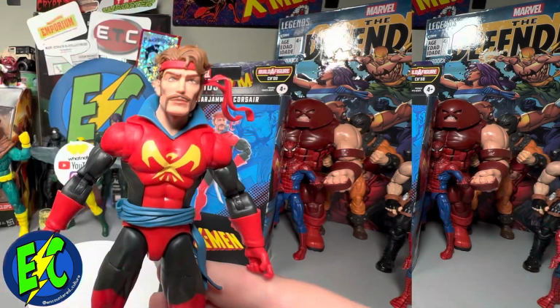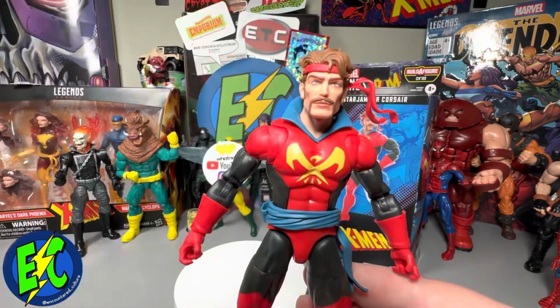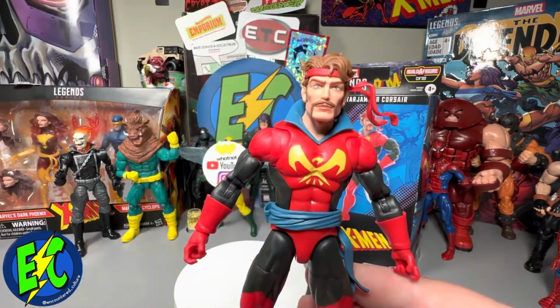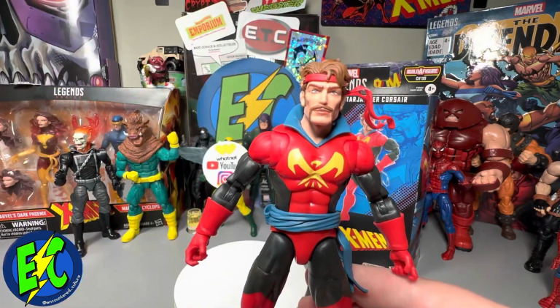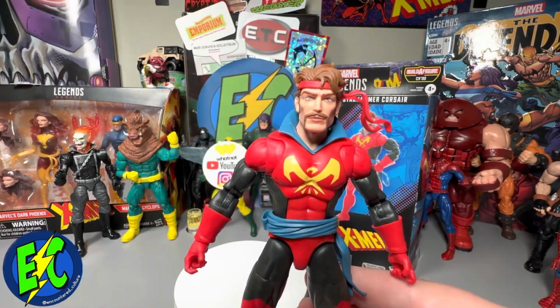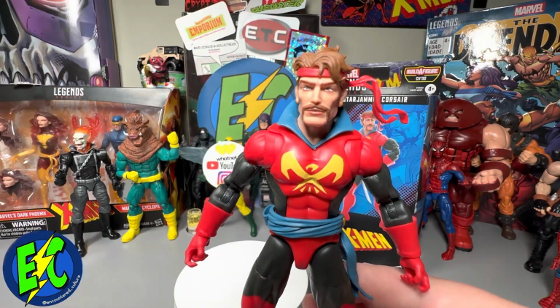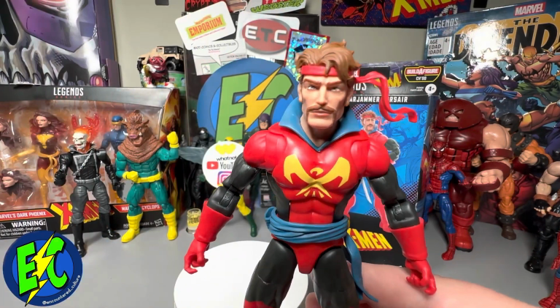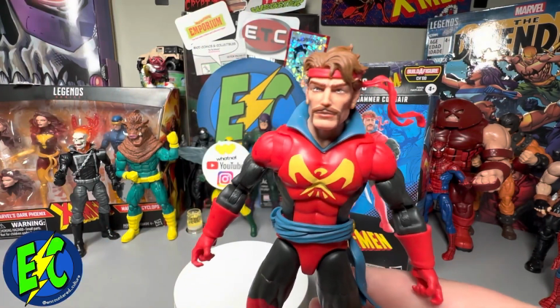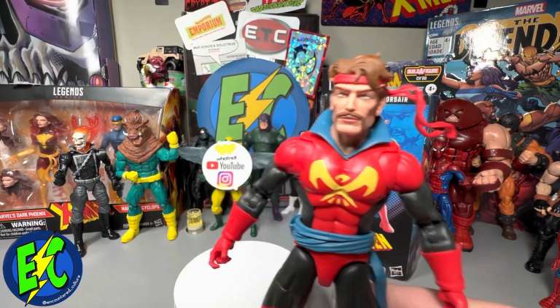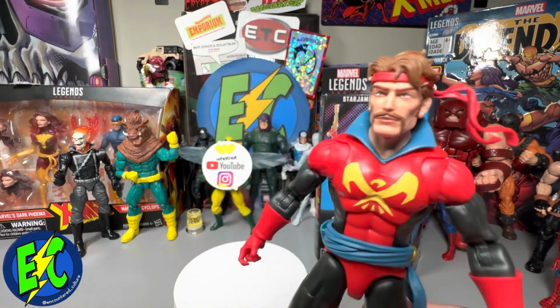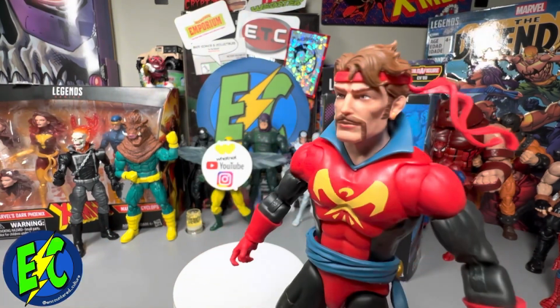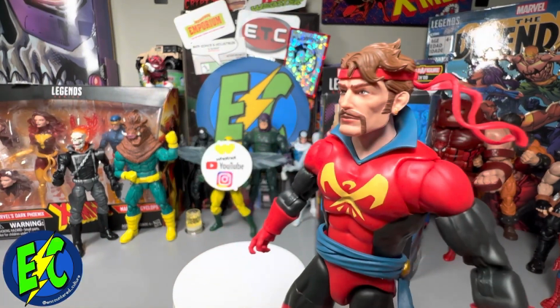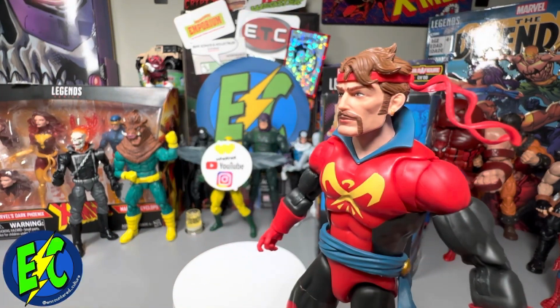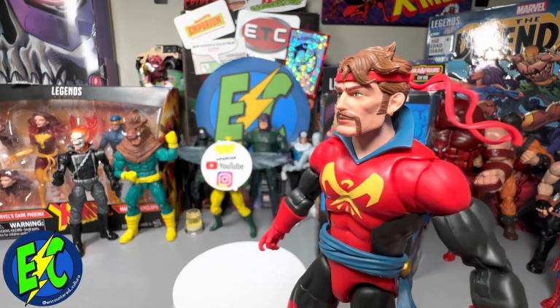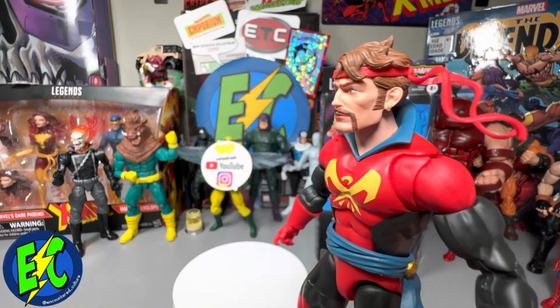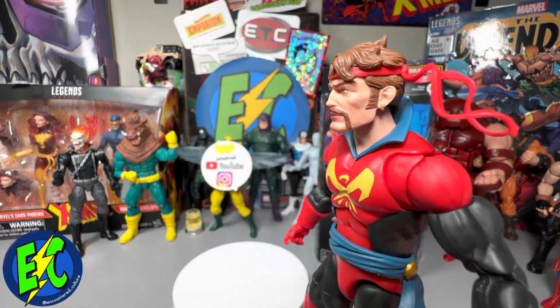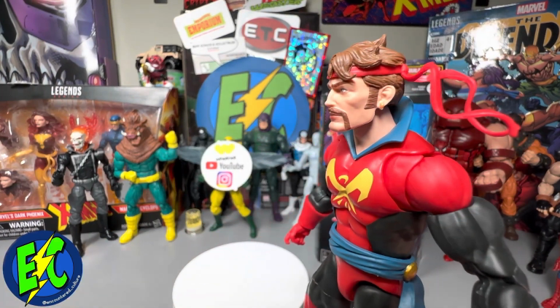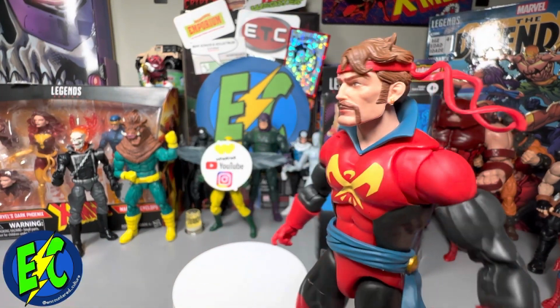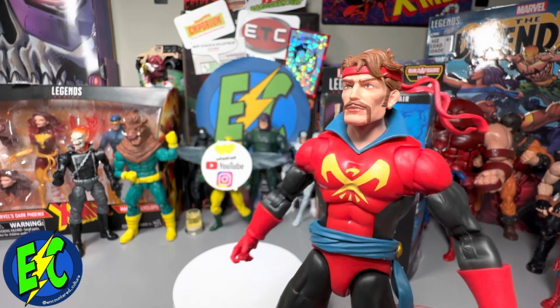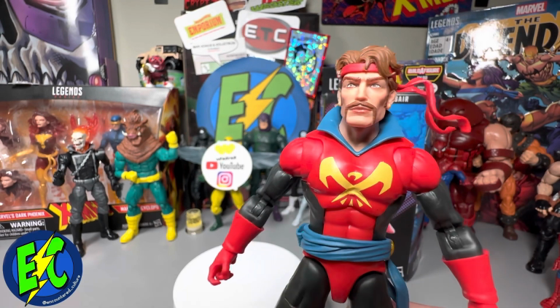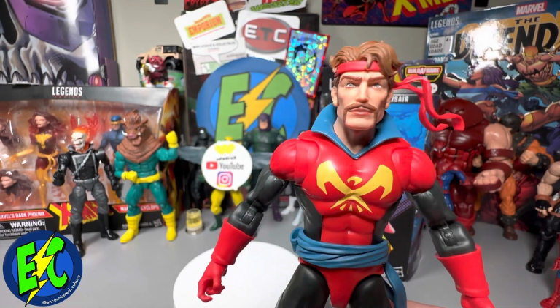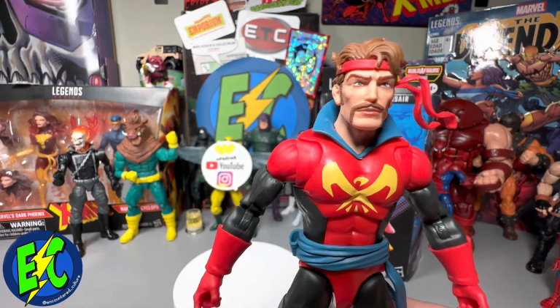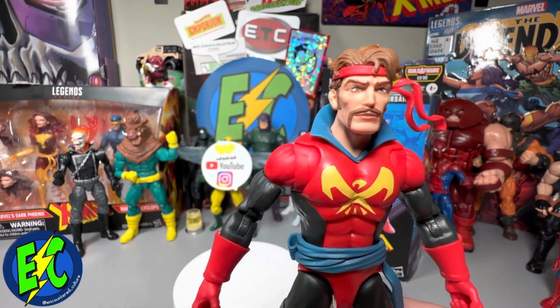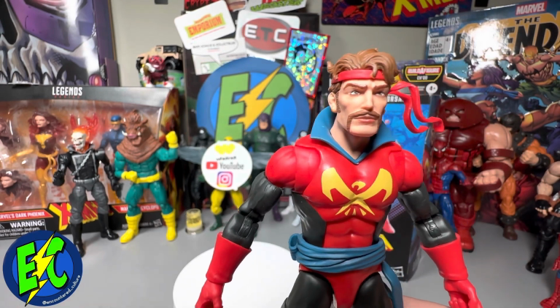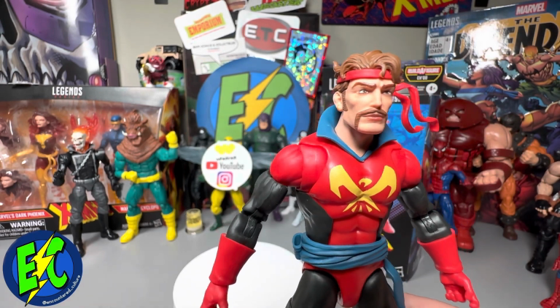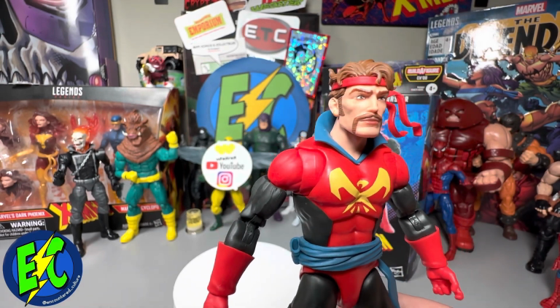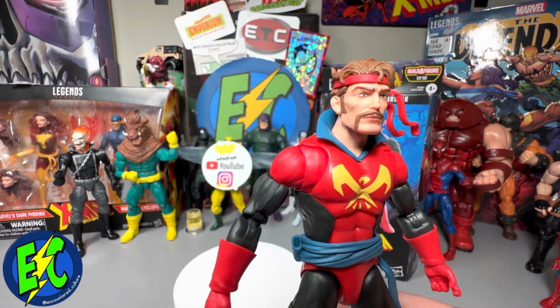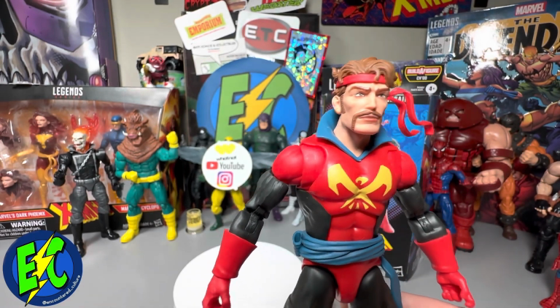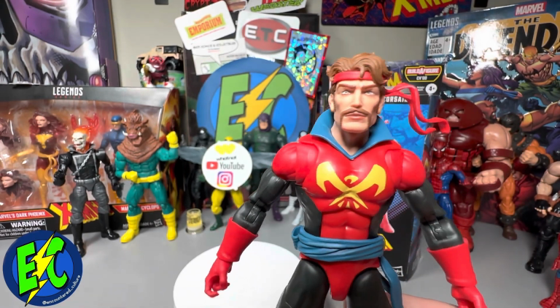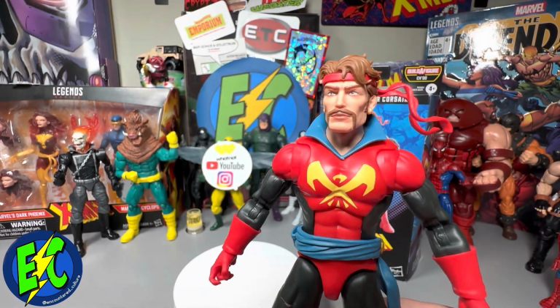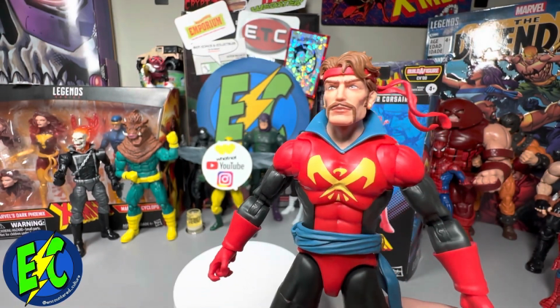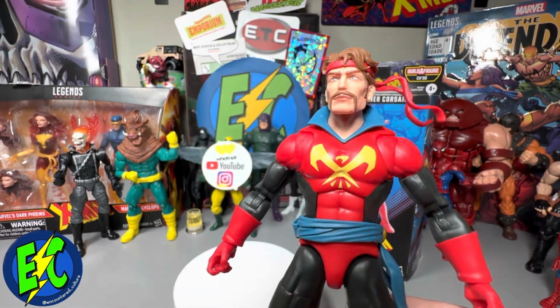Up close, we get to see the detail here. Really nice sculpting in the face. Everything looks really clean, very detailed. Really liking the sculpt there.